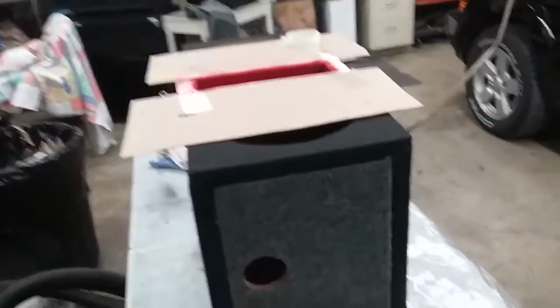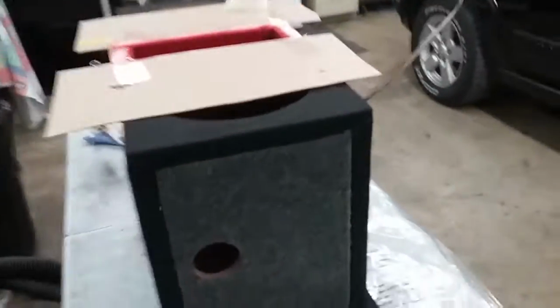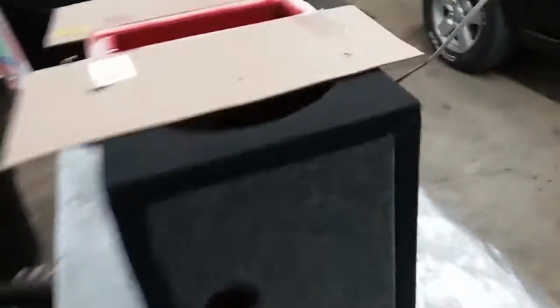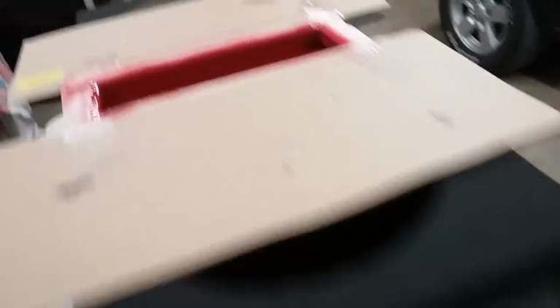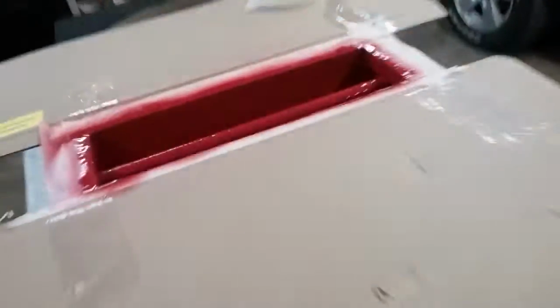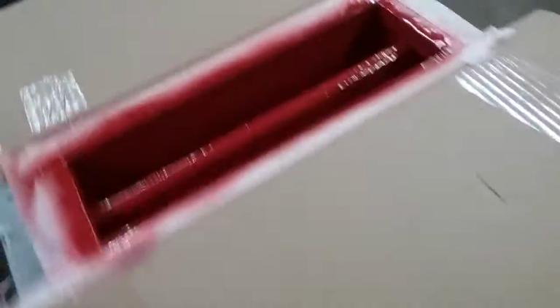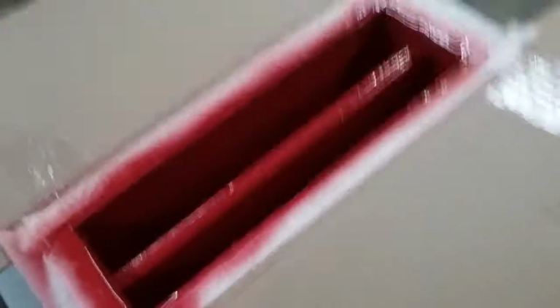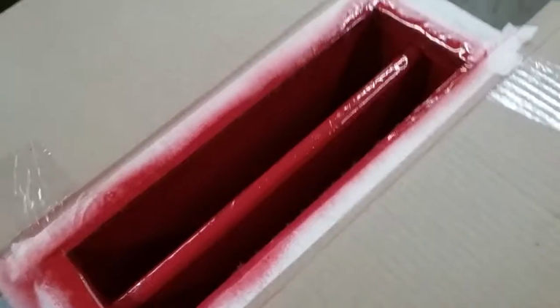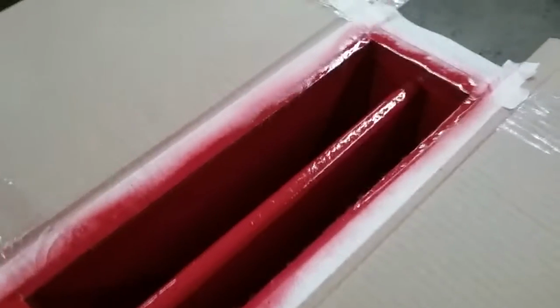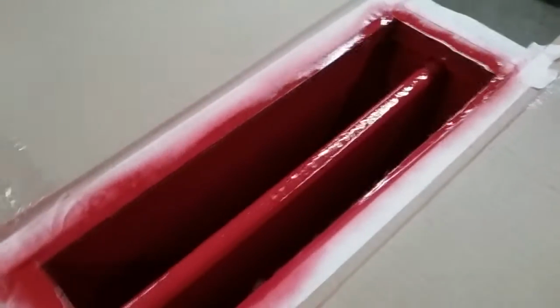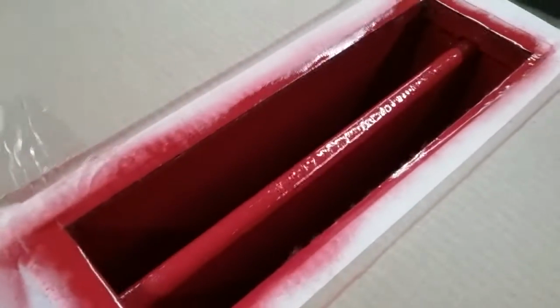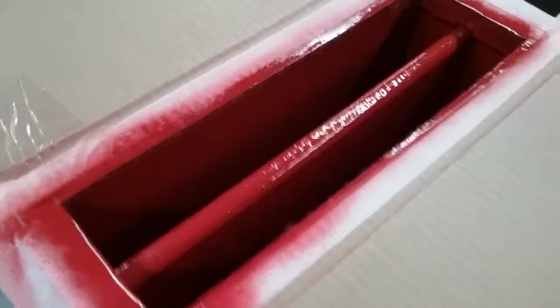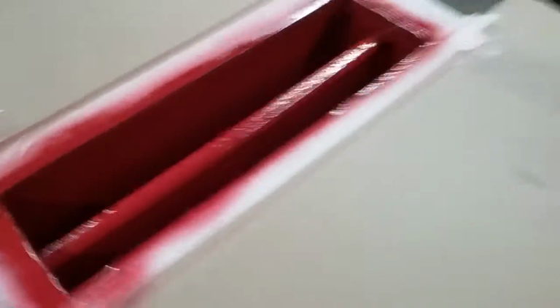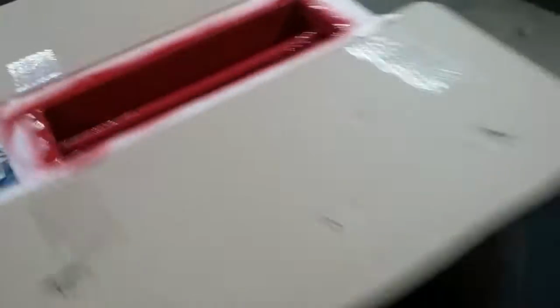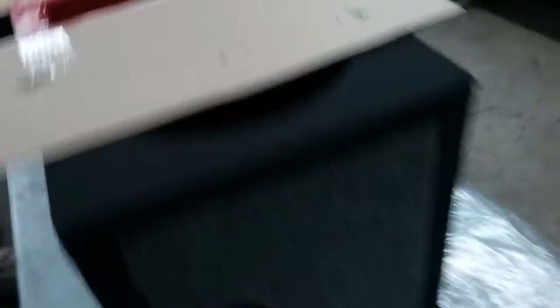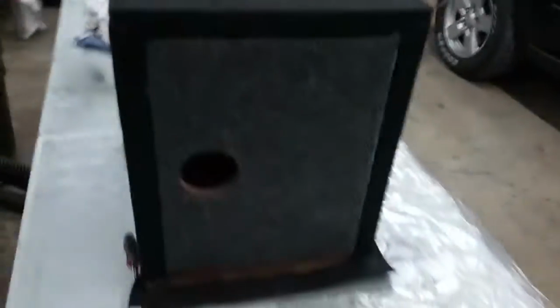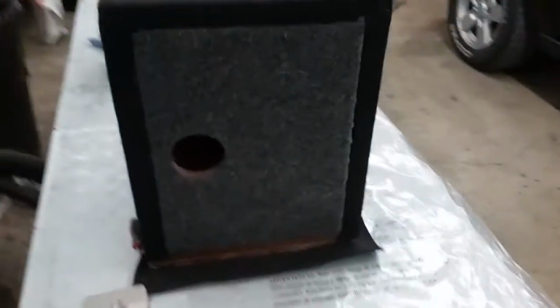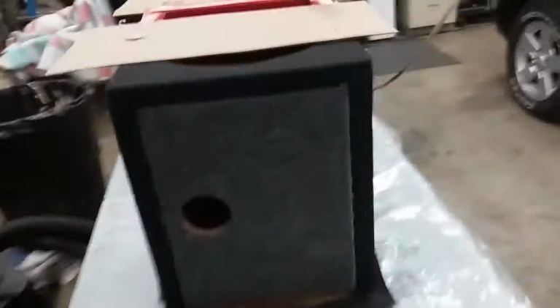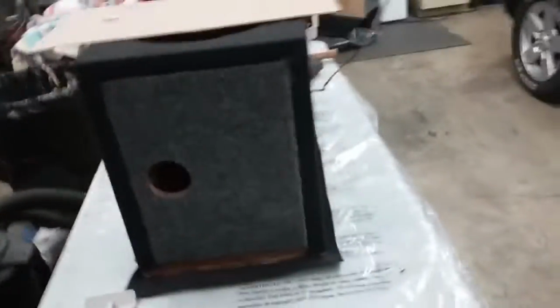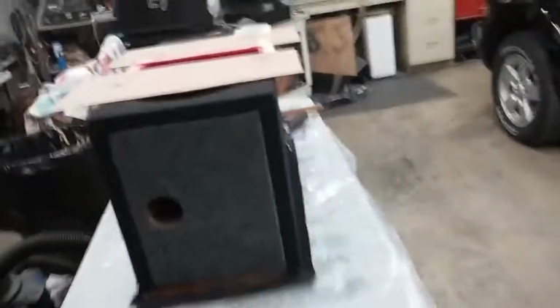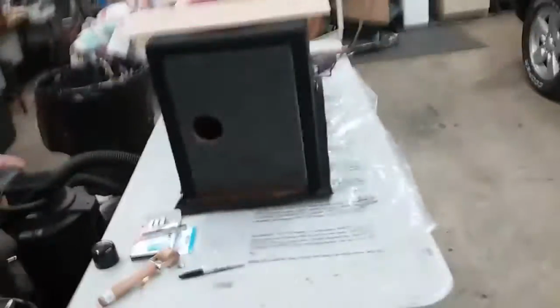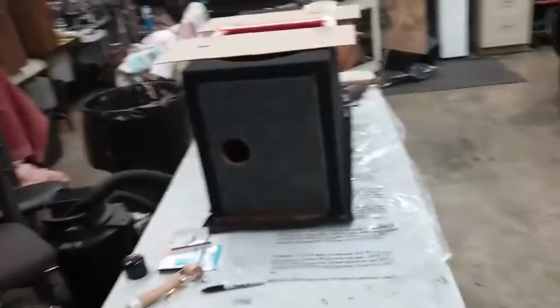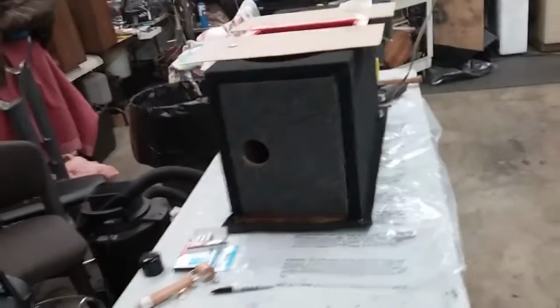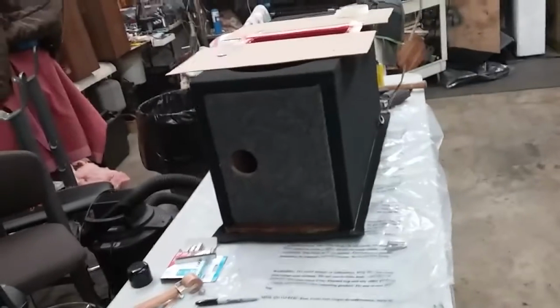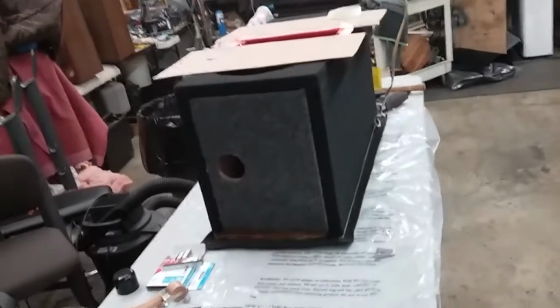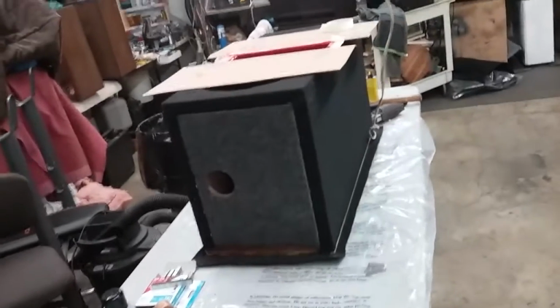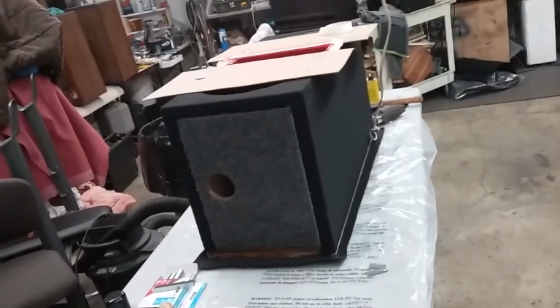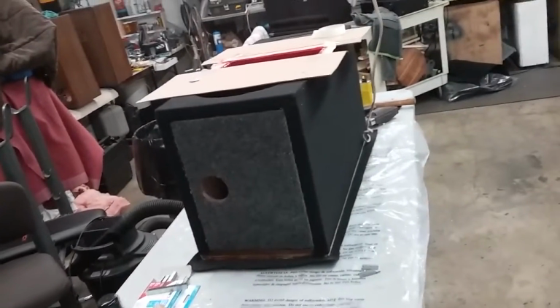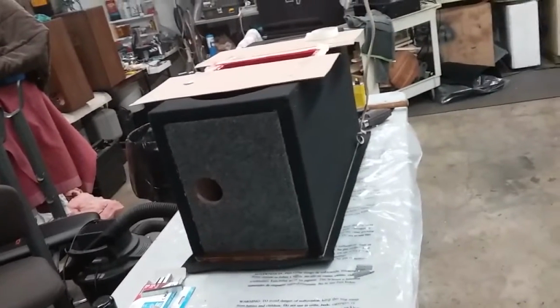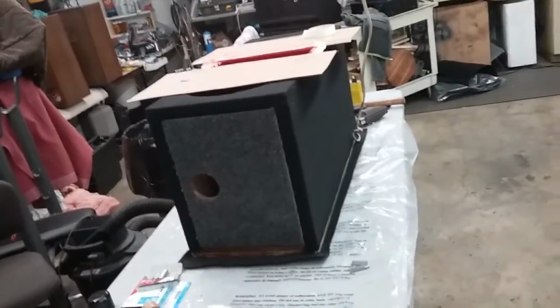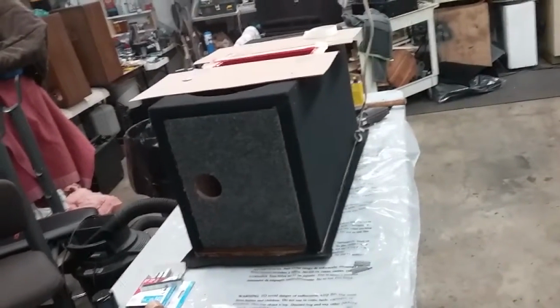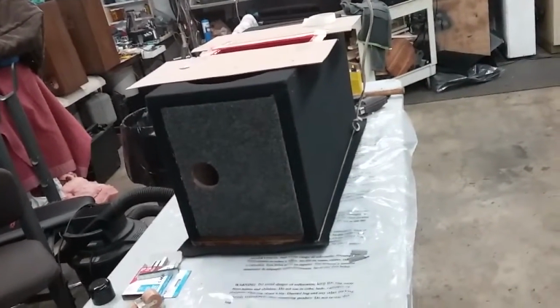Two more sides and that box is done. I've painted the port like ten times already, so we're getting there — we're getting her done.